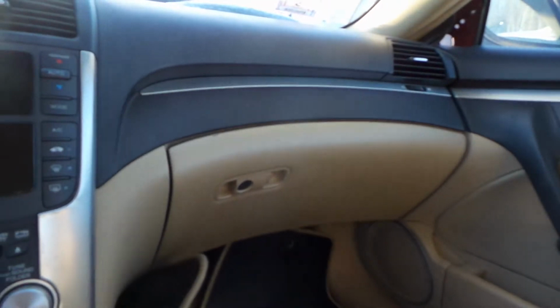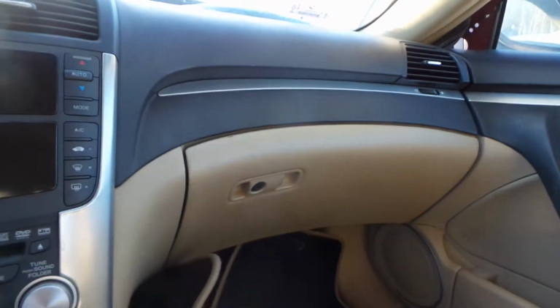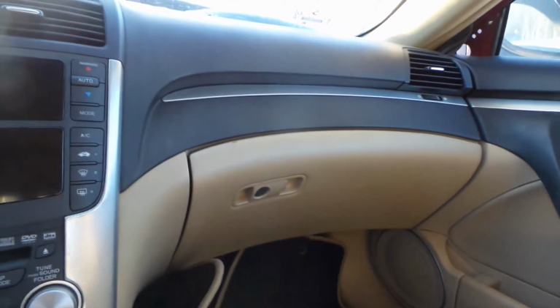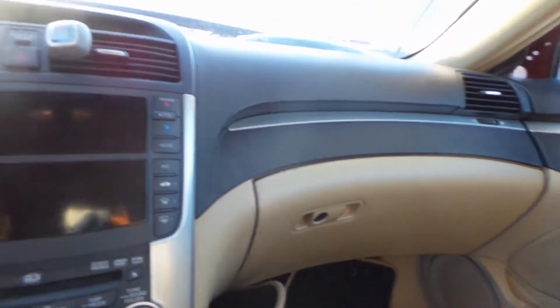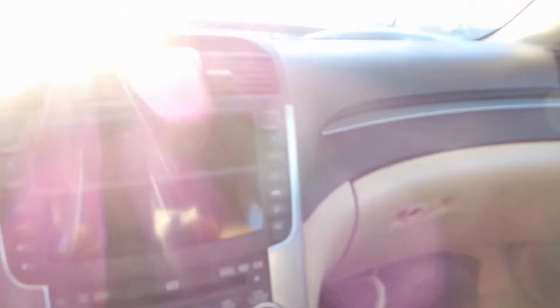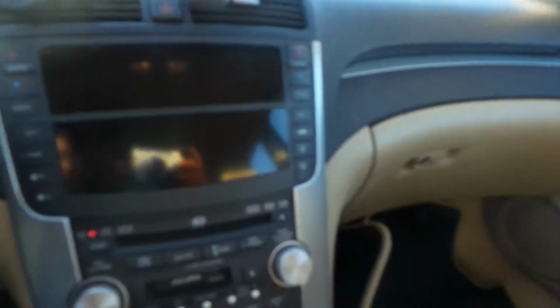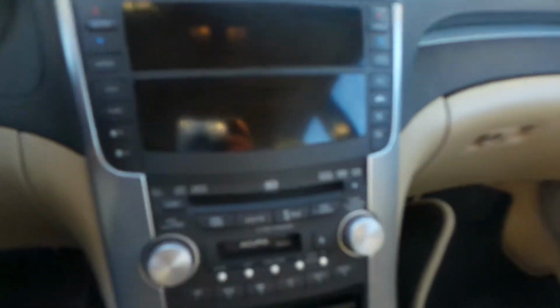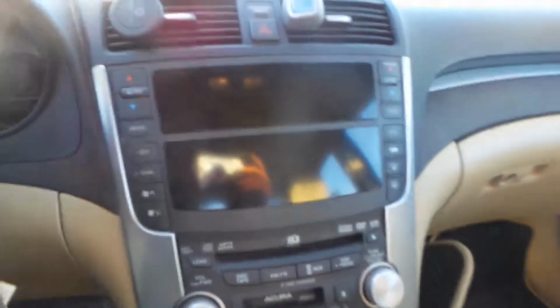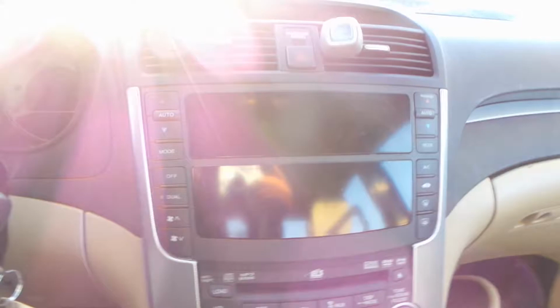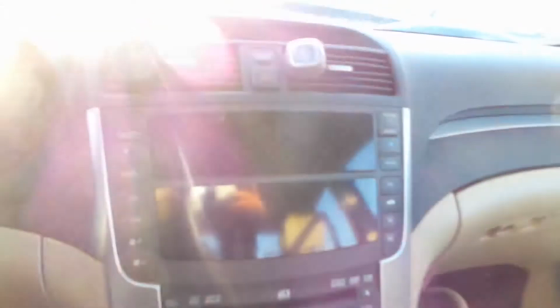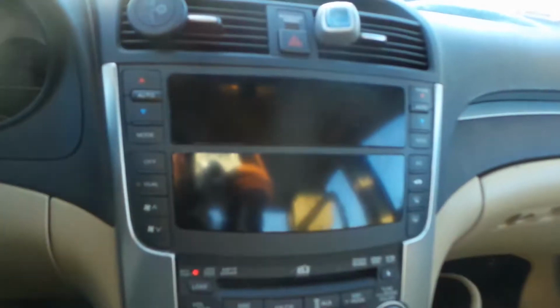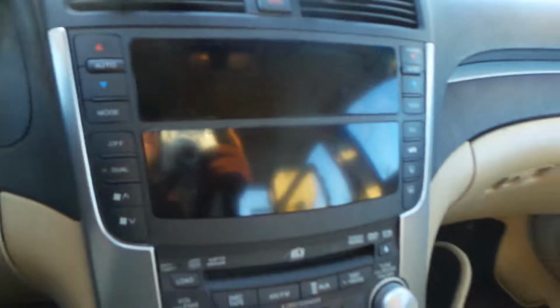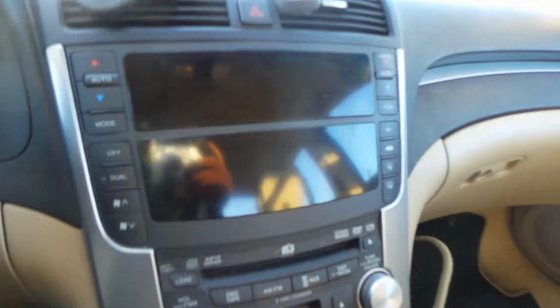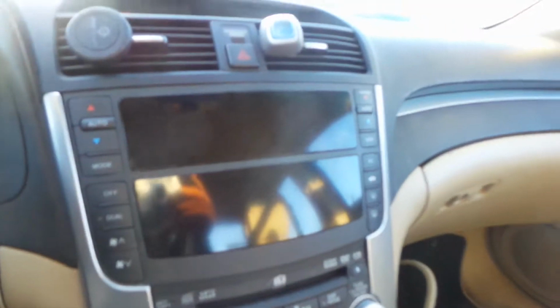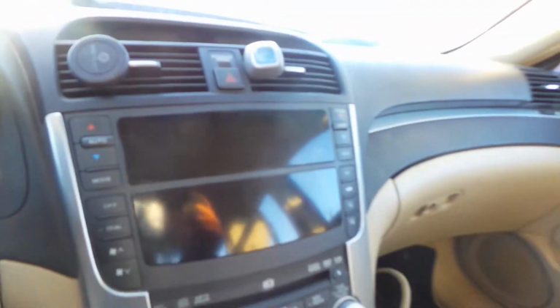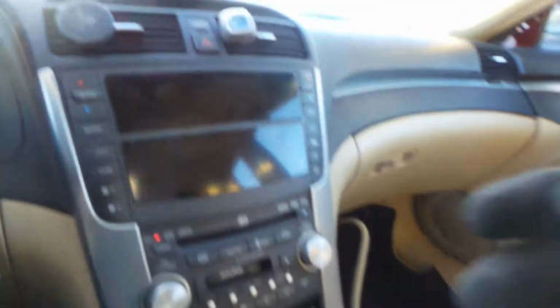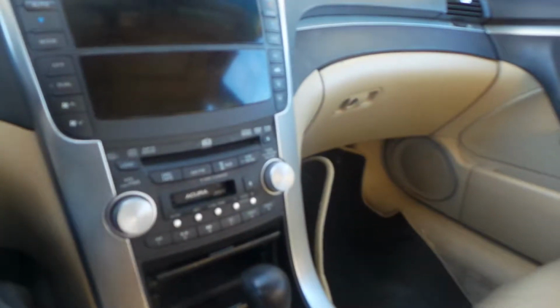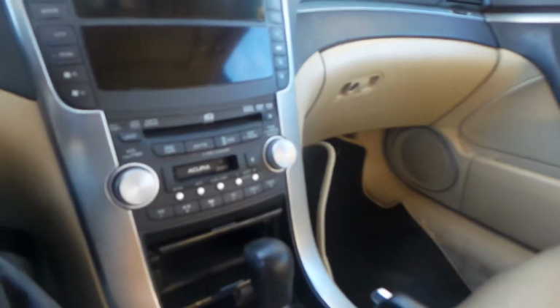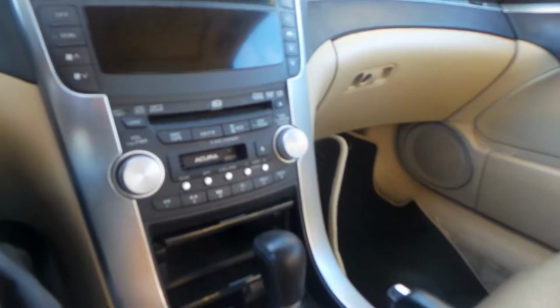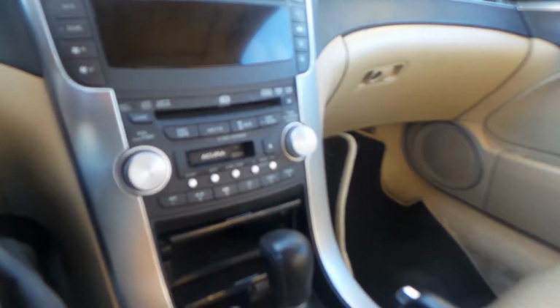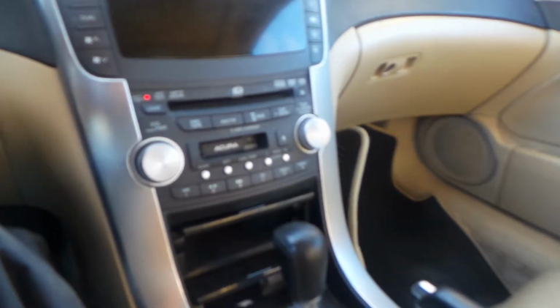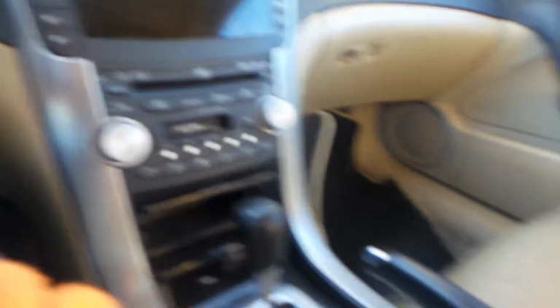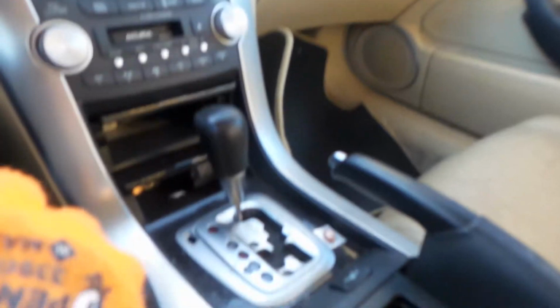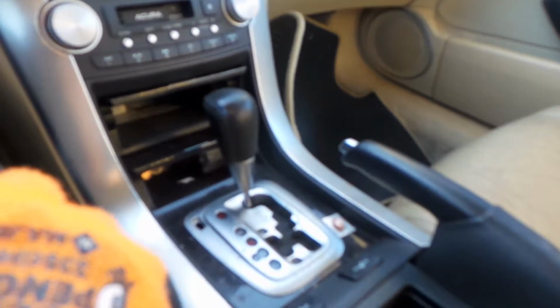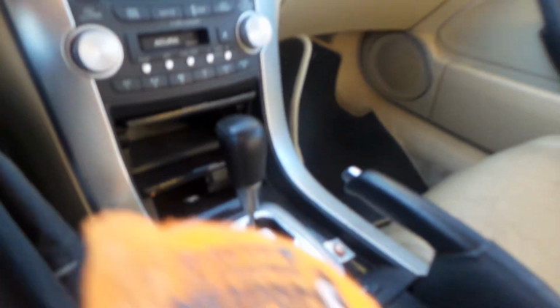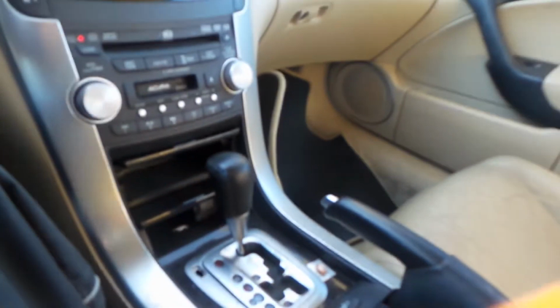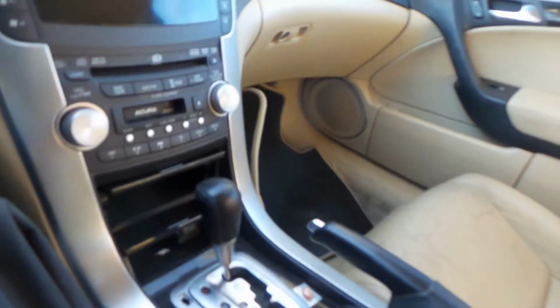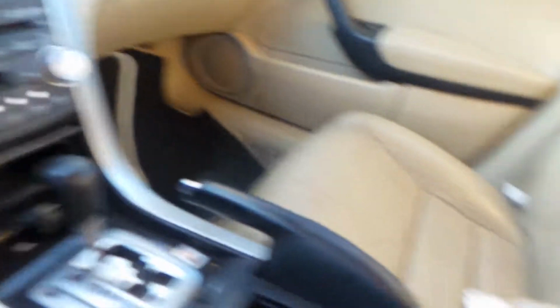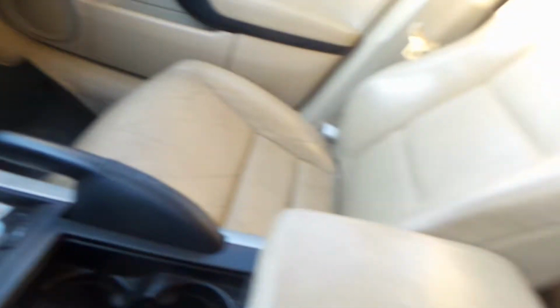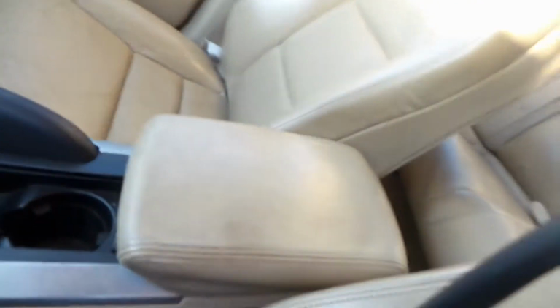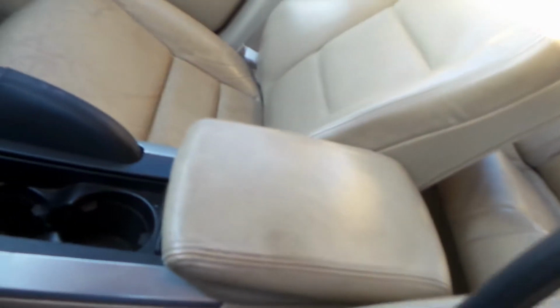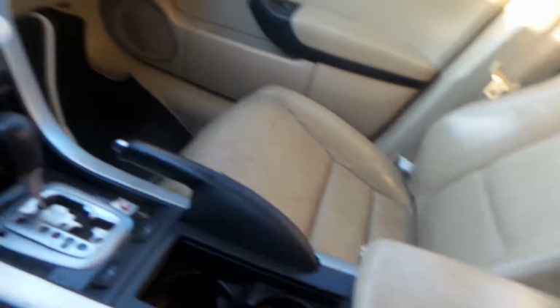We've got a good glove box assembly. We have a good radio display as well as a good heater control. We've got a good radio receiver as well as a good floor shifter. We have a good center console.